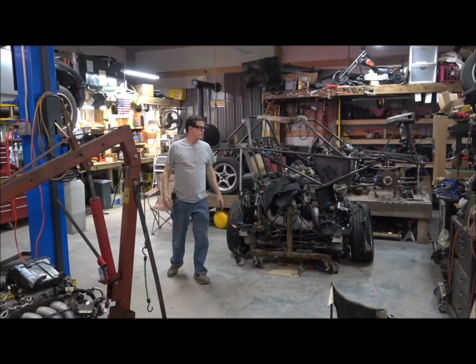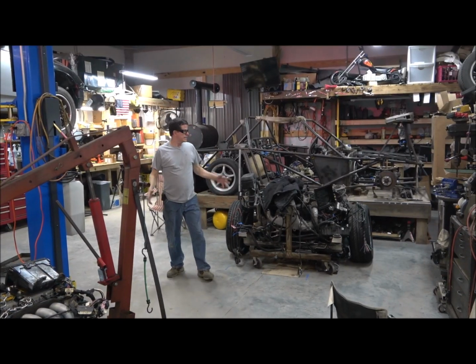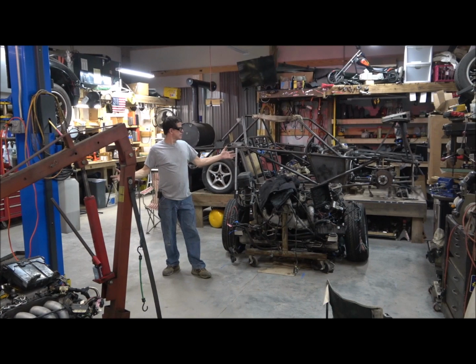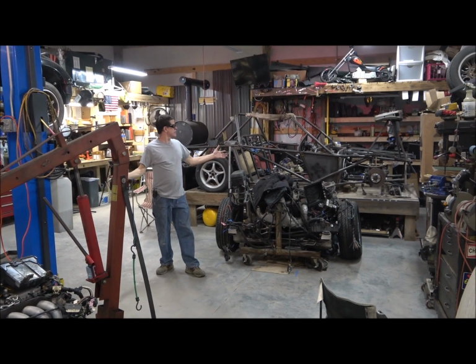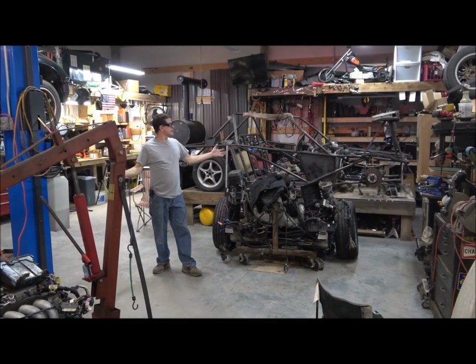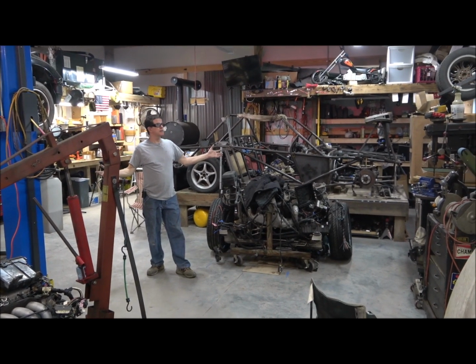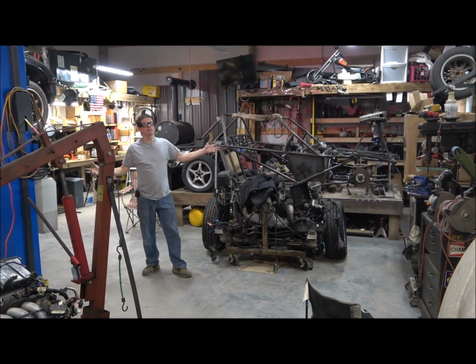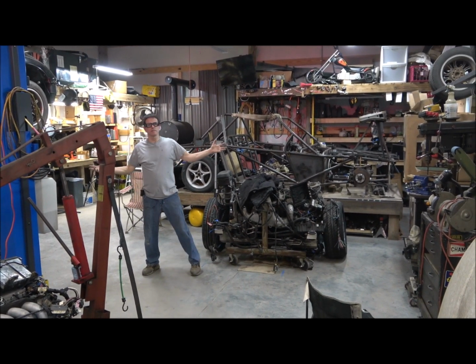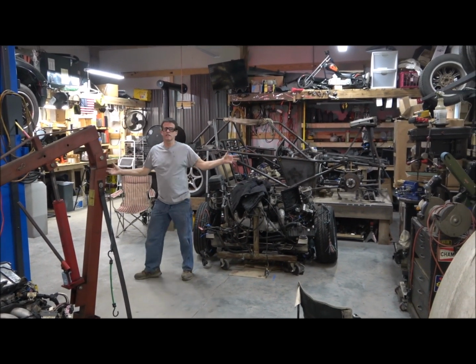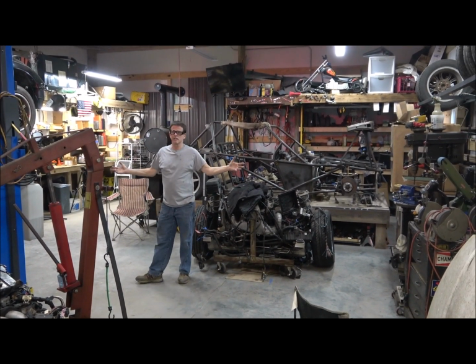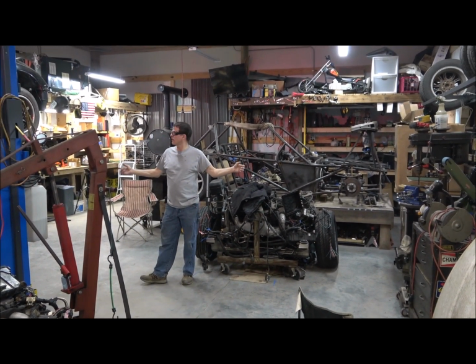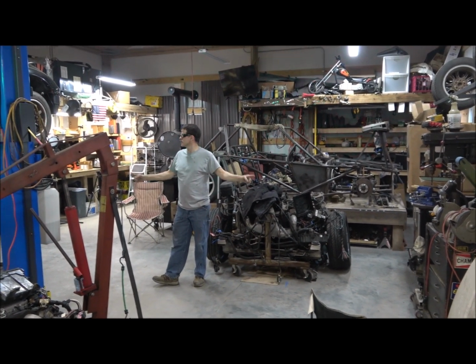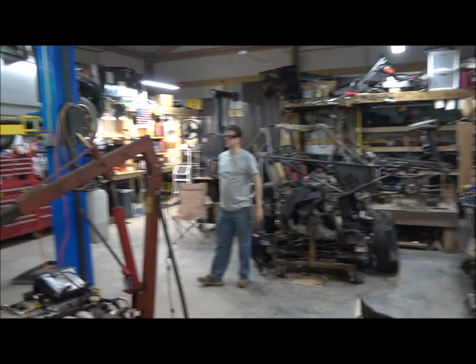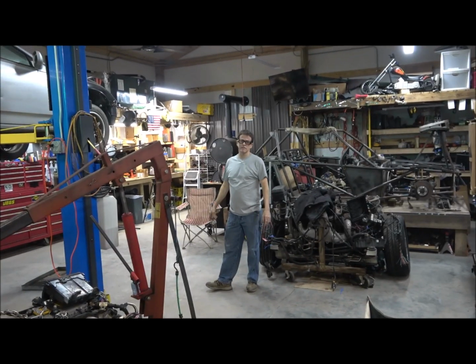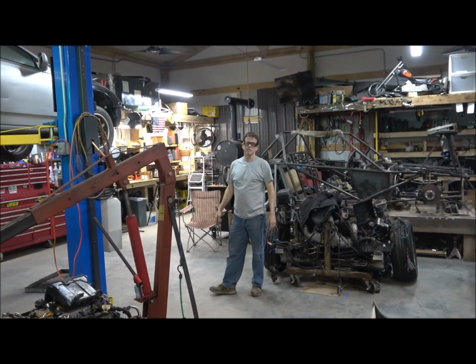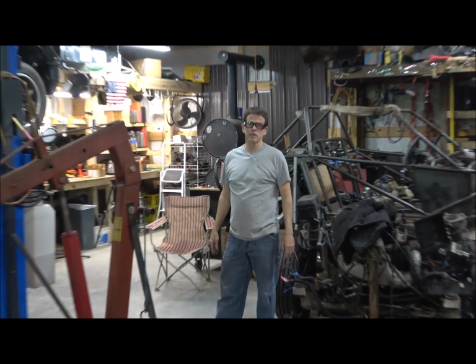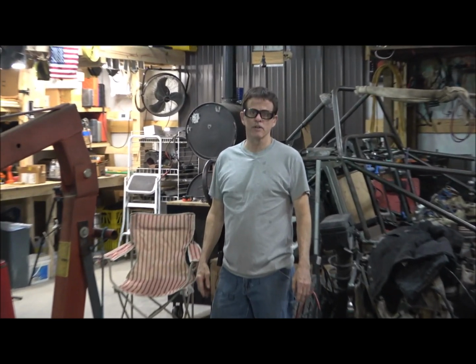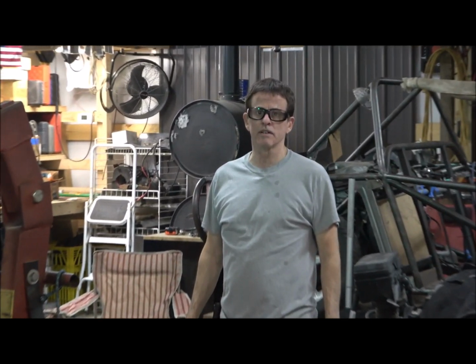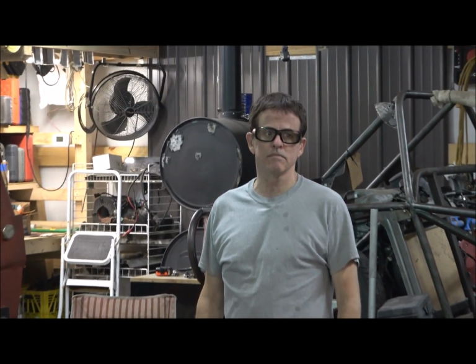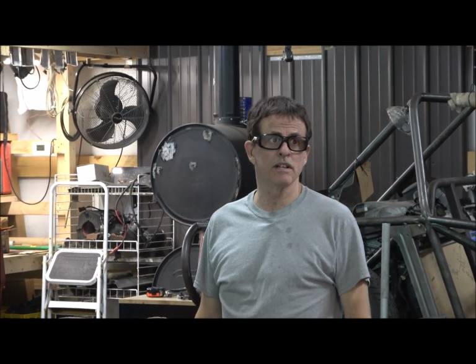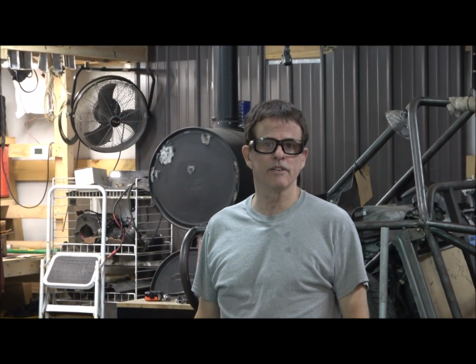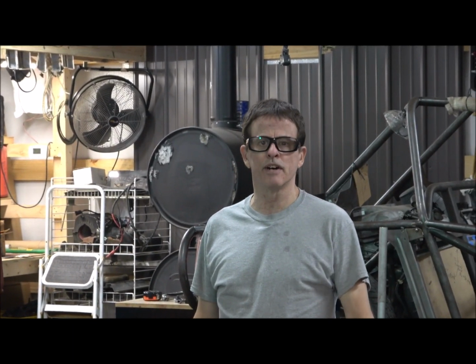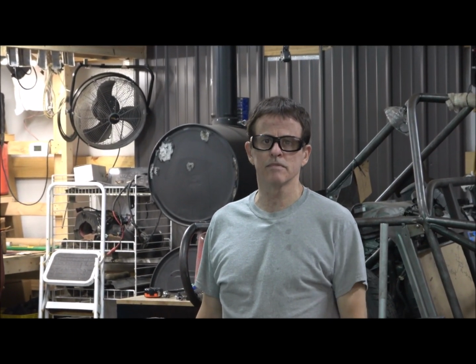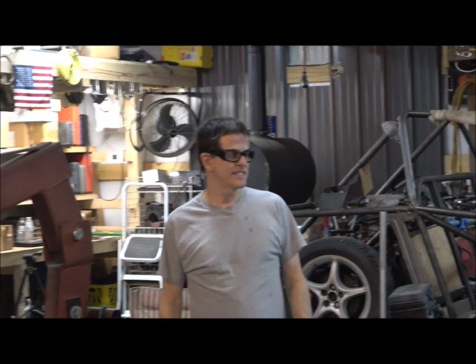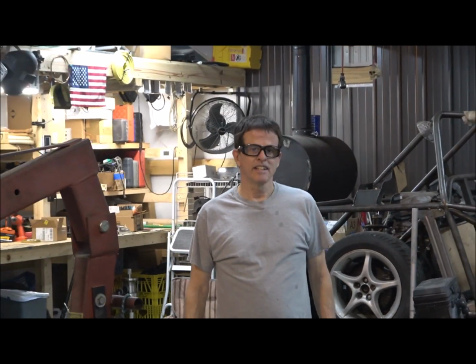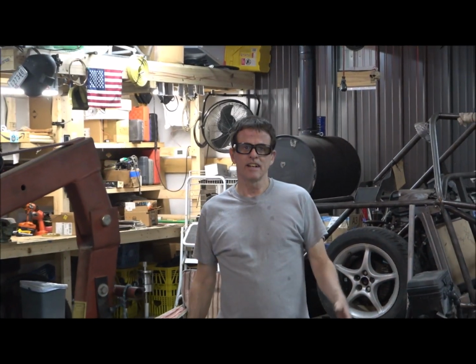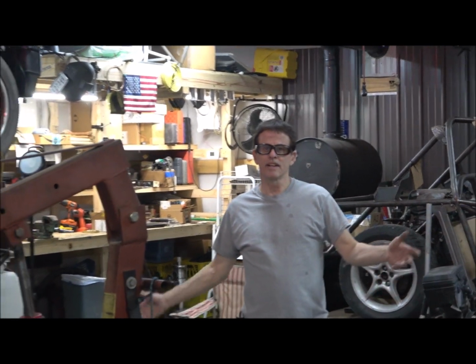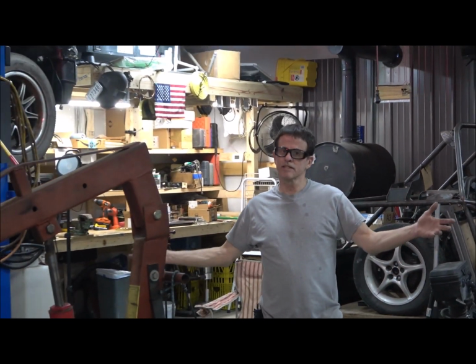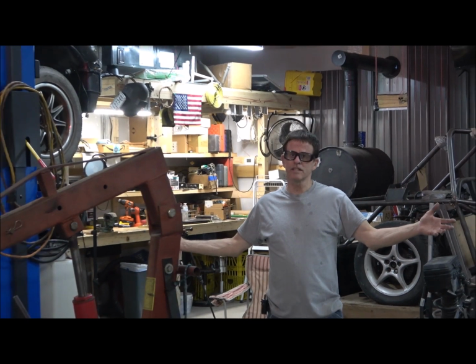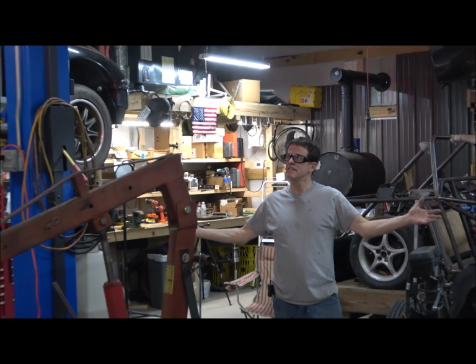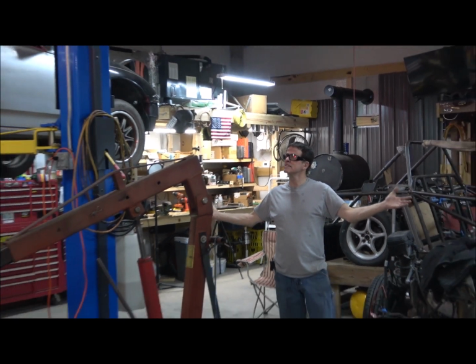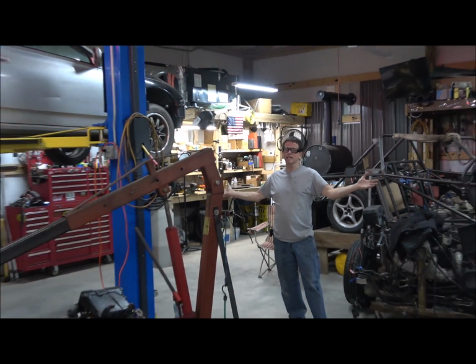Well, I think that's about it. If anybody's interested in more stuff on how I built this shop, I'll put a few of those videos up if I can find them. Anyway, thanks for watching. This is my shop.